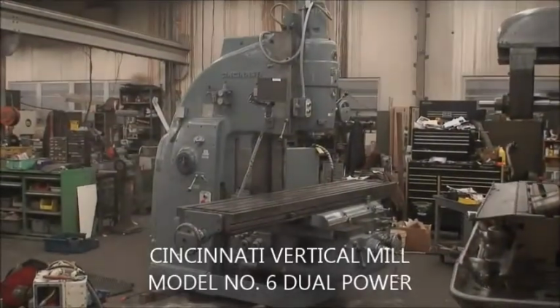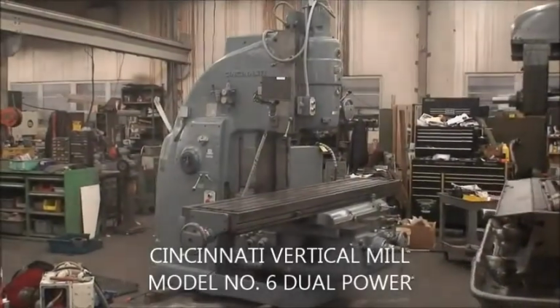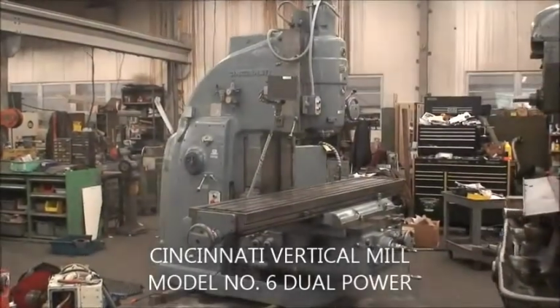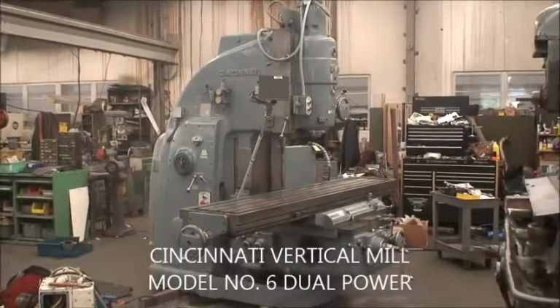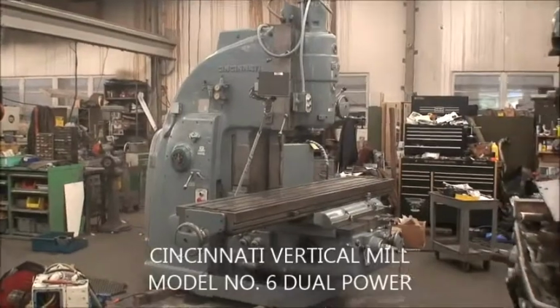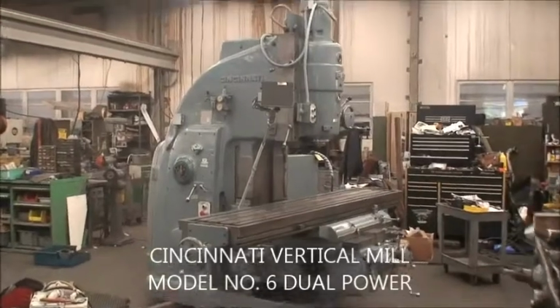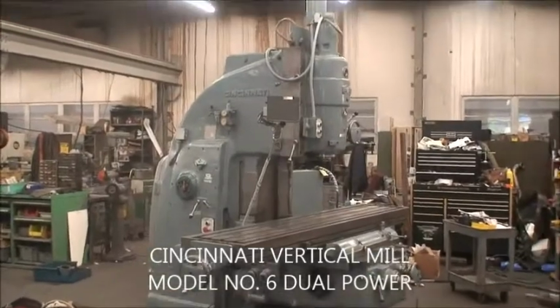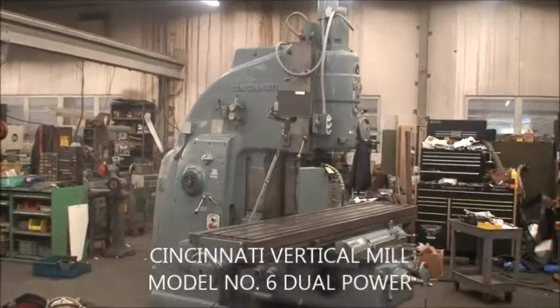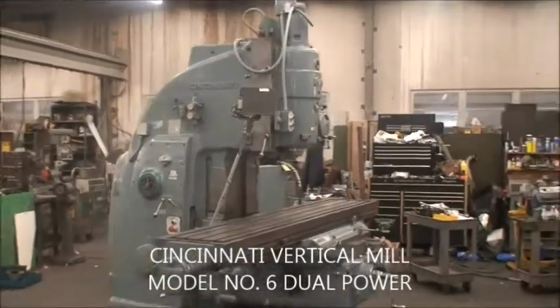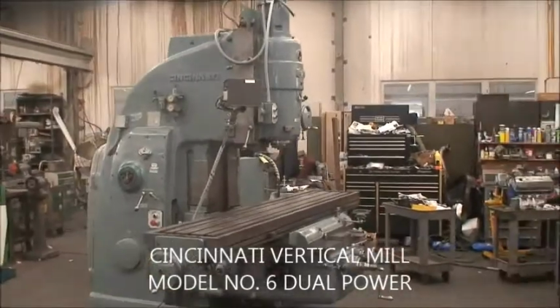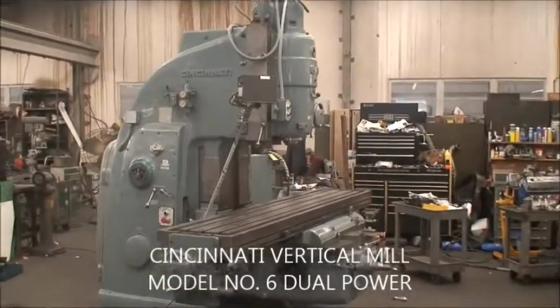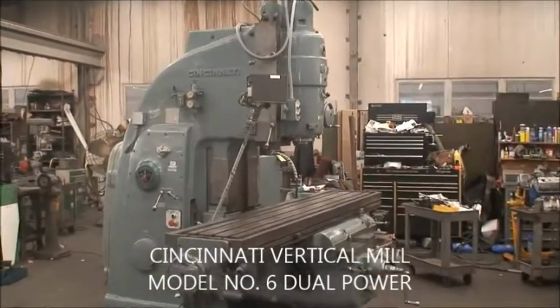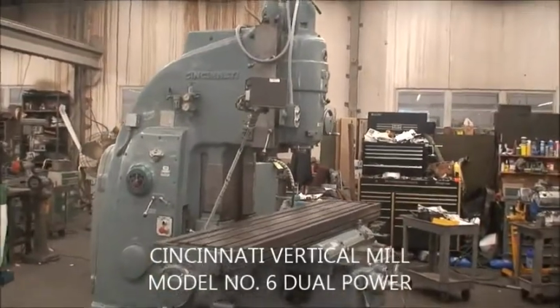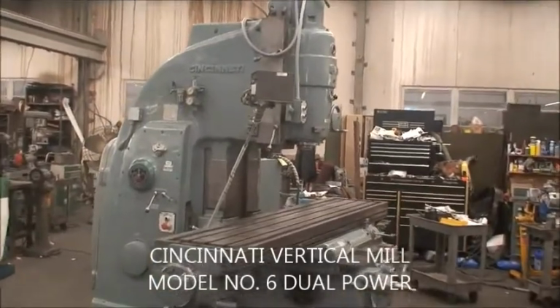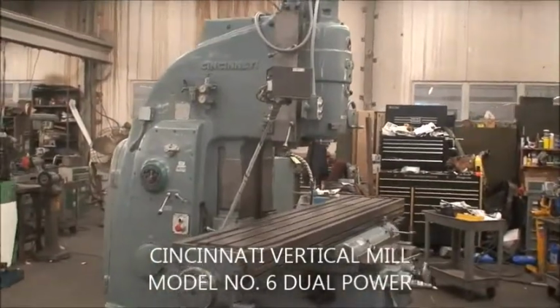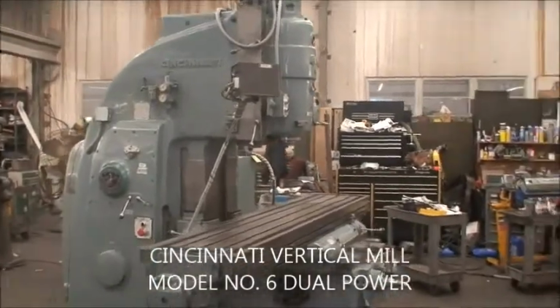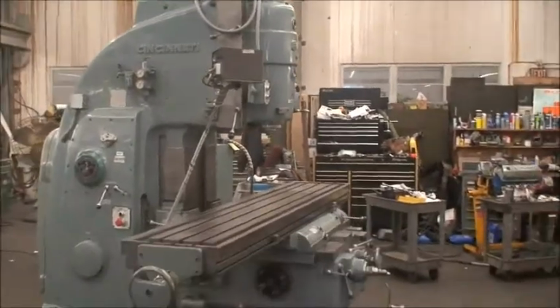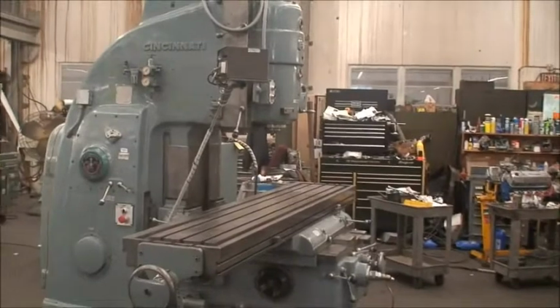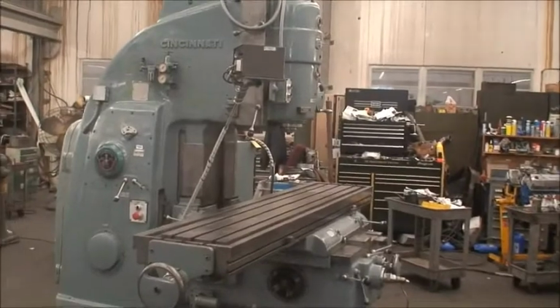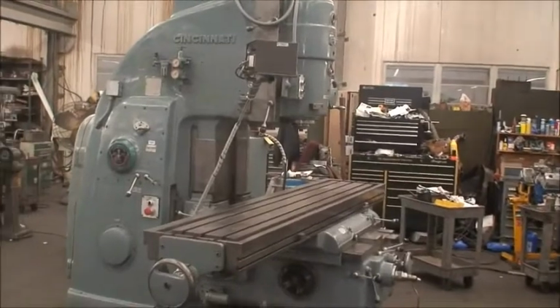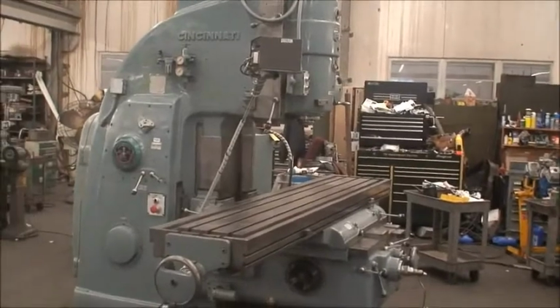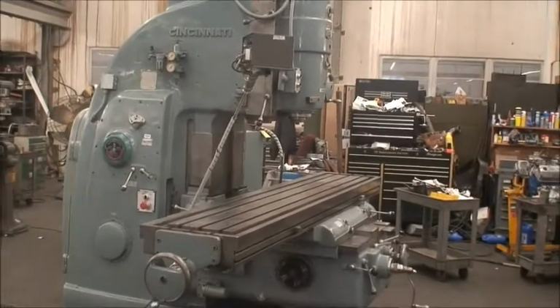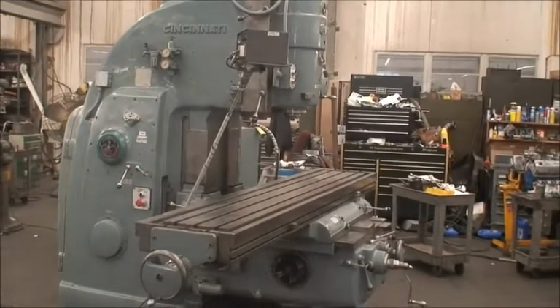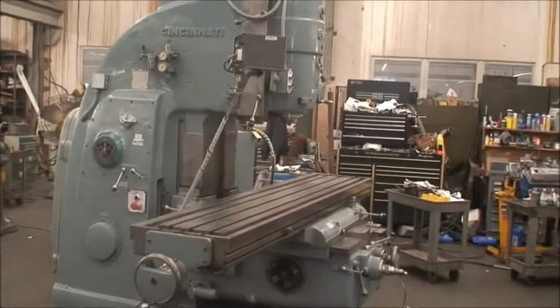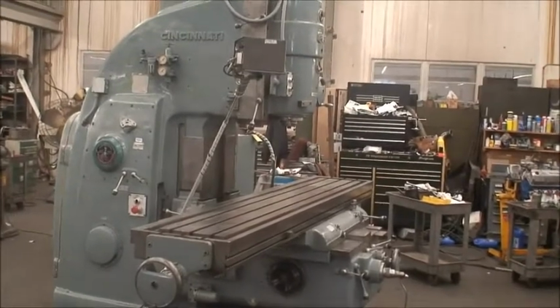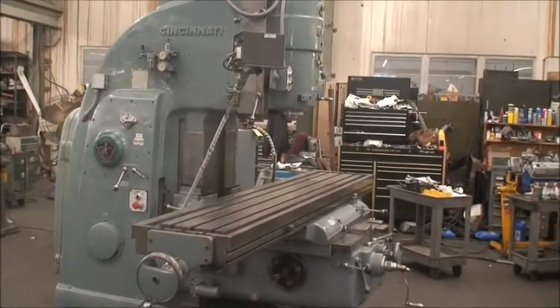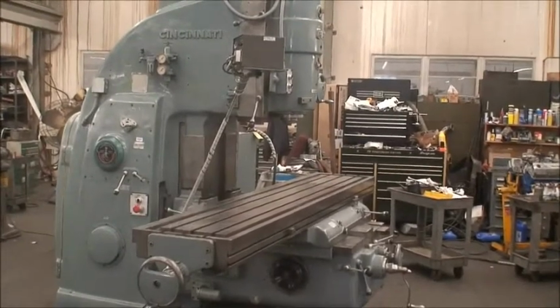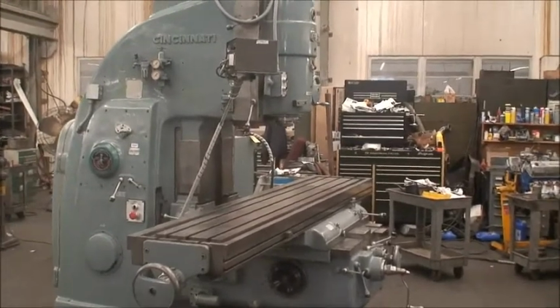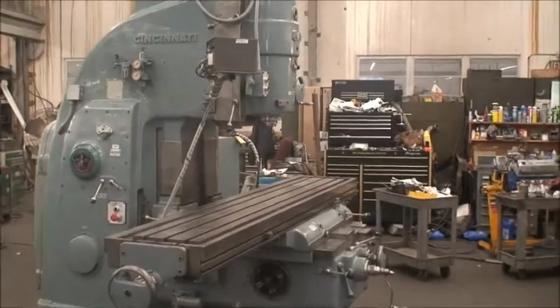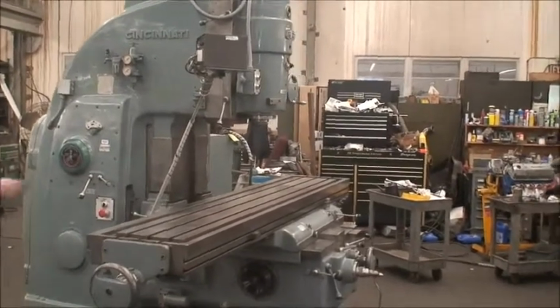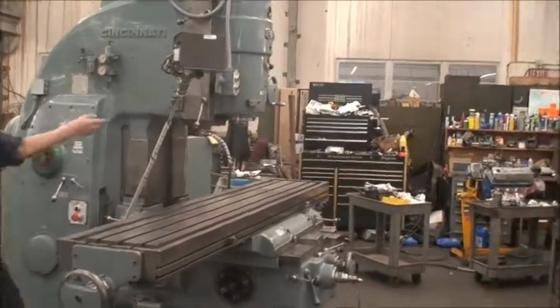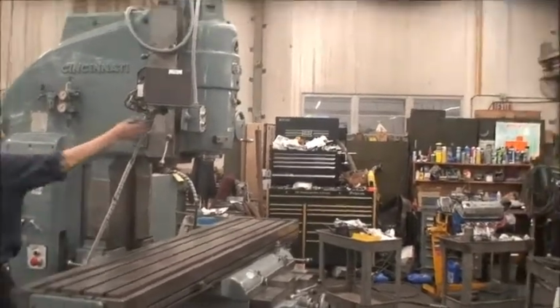Hello, we're back at Industrial Surplus to do a video demonstration of this very large heavy-duty Cincinnati vertical mill. It's a model number six, dual power.